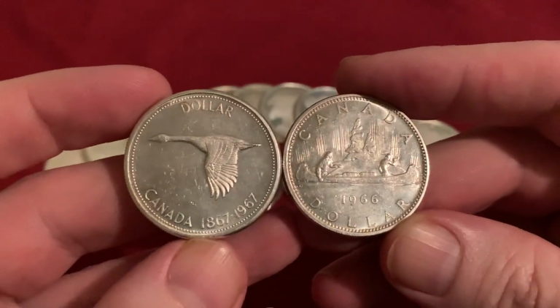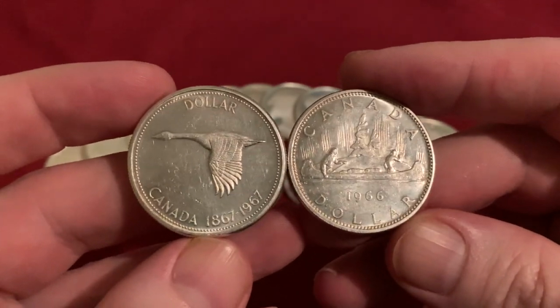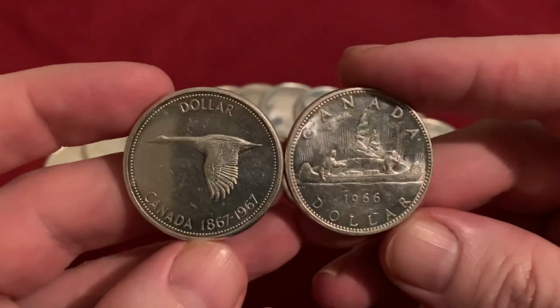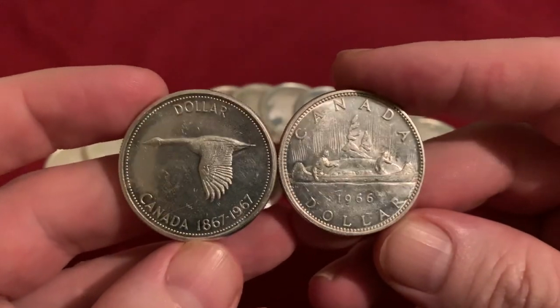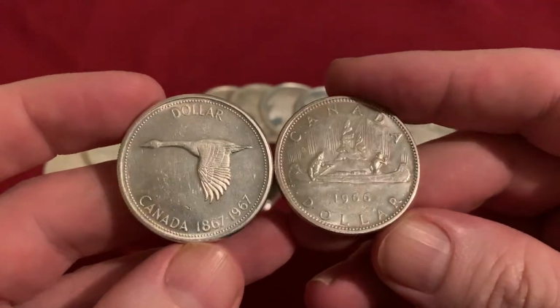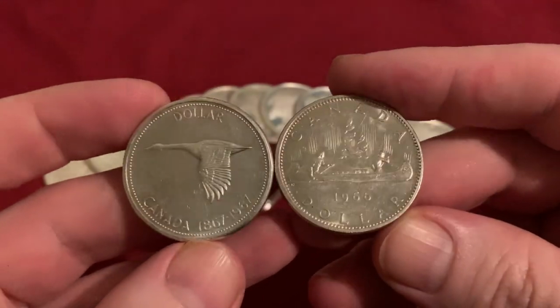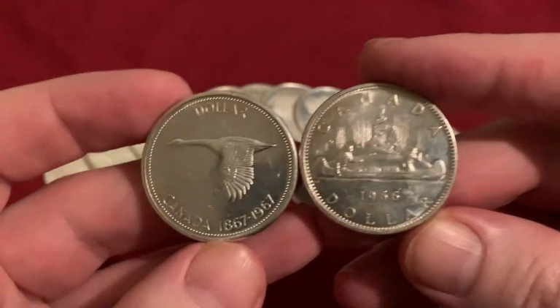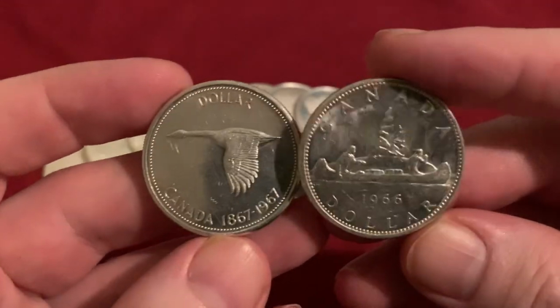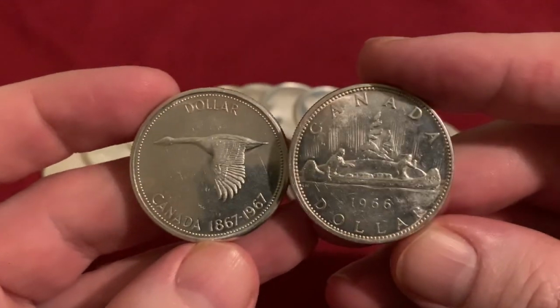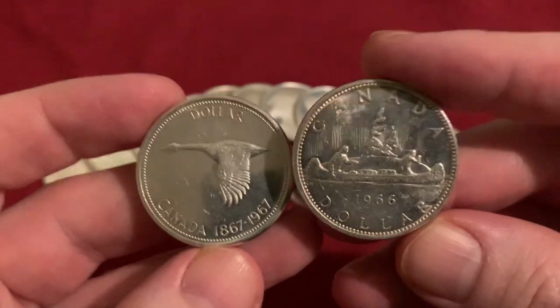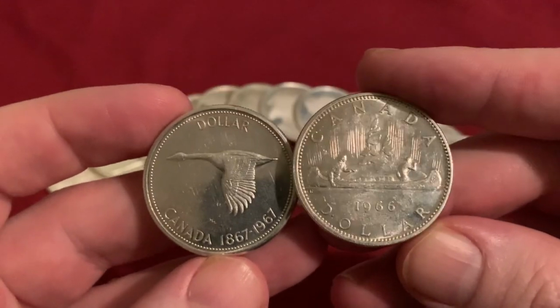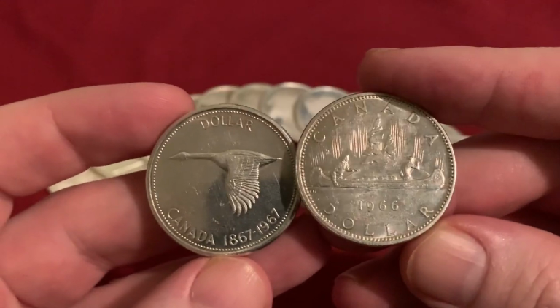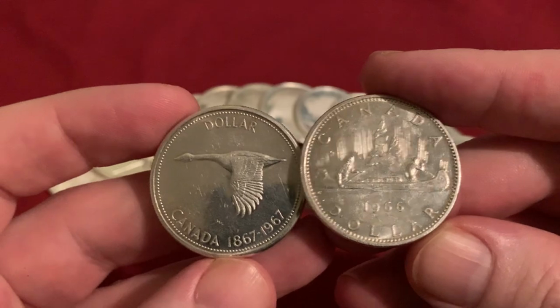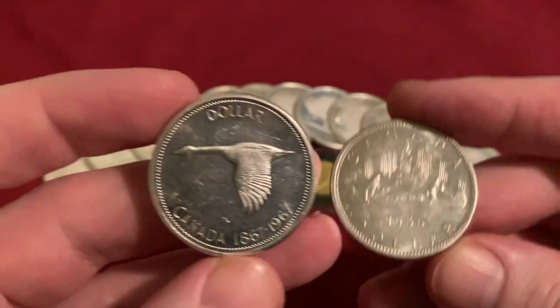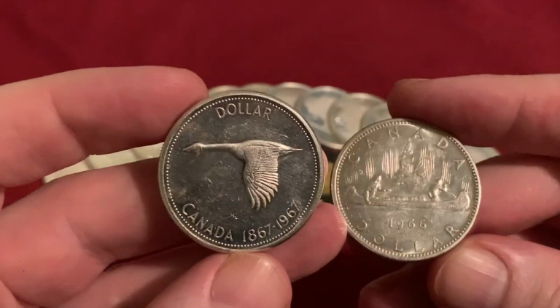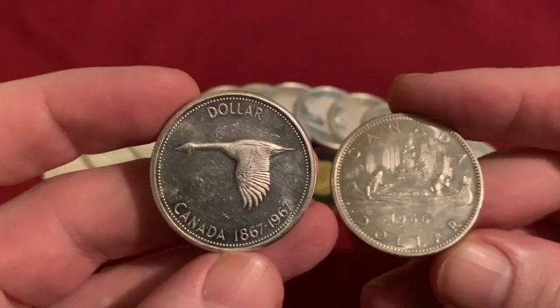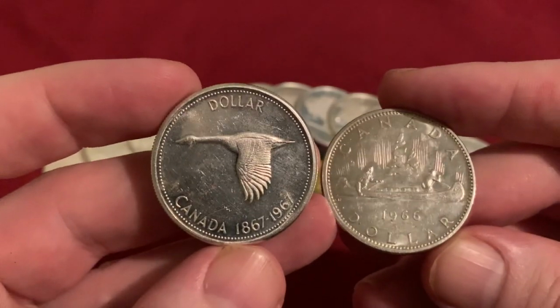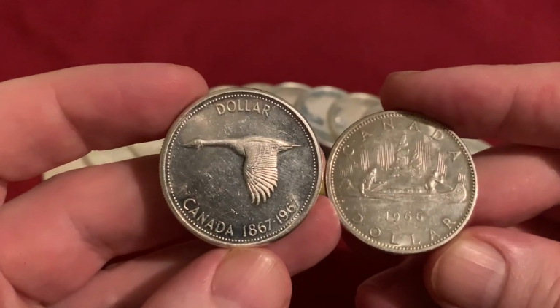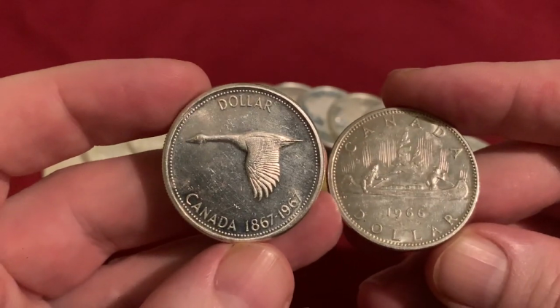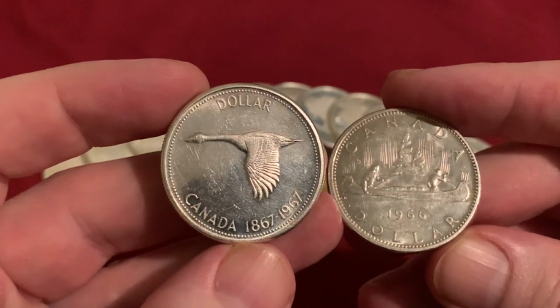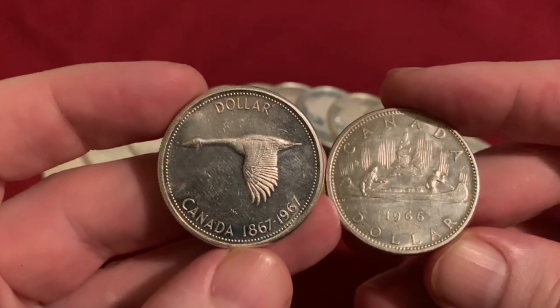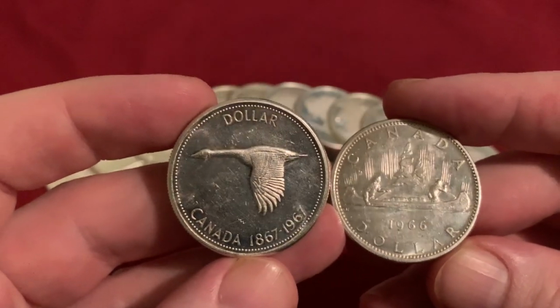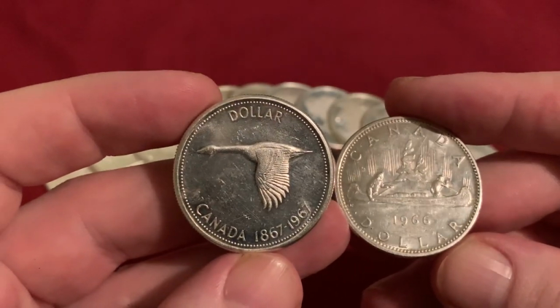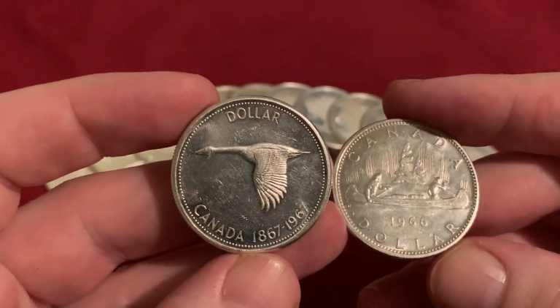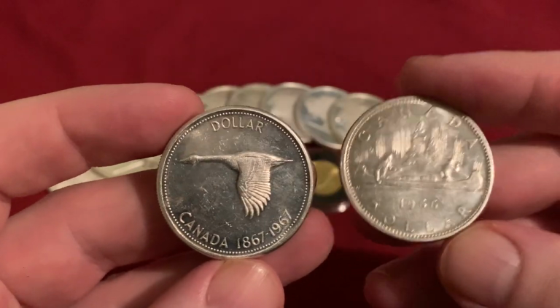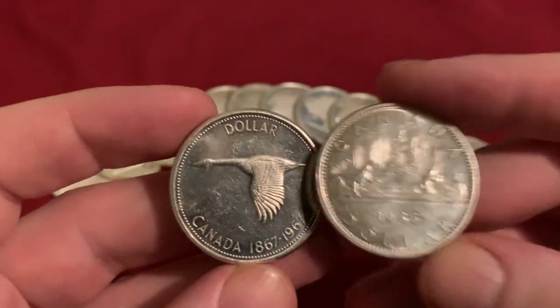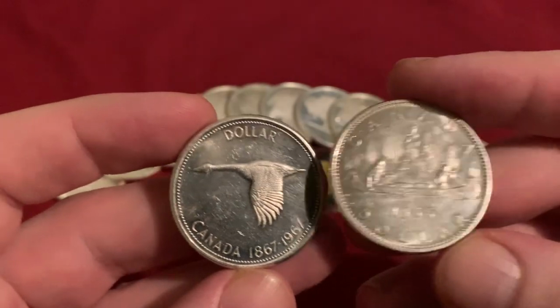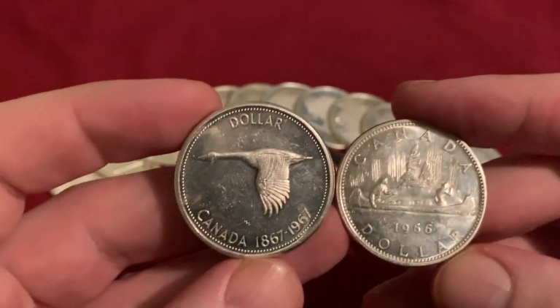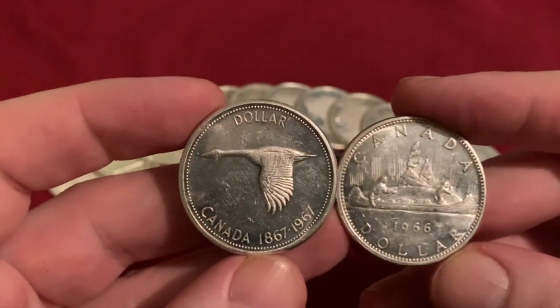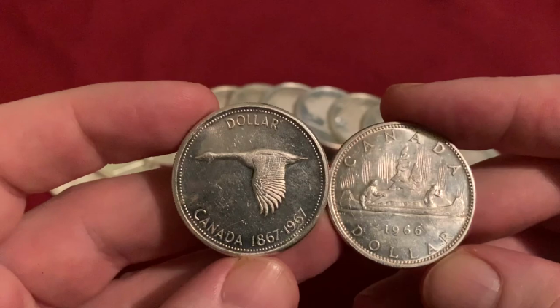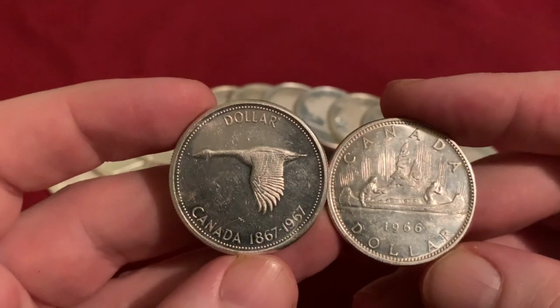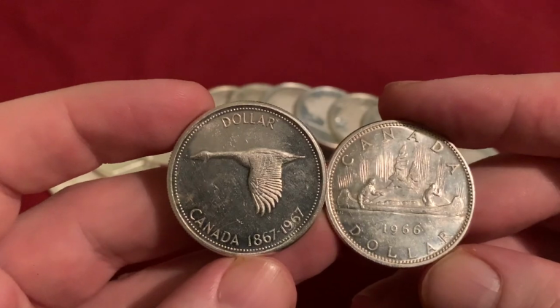Two more of those have come in. You can see one's a Voyager from '66 and this one is a 1967 Goose. I have been getting a lot of these lately.